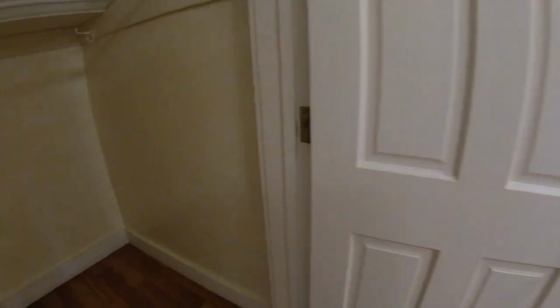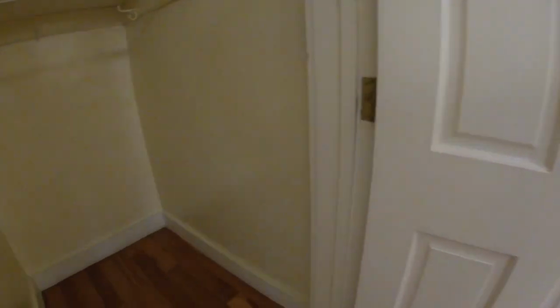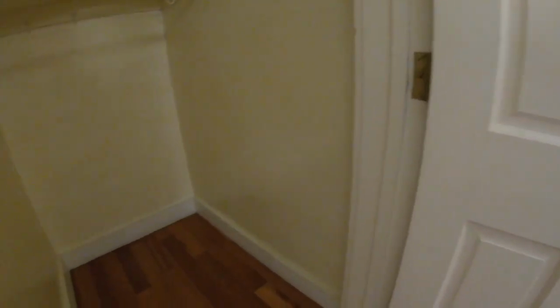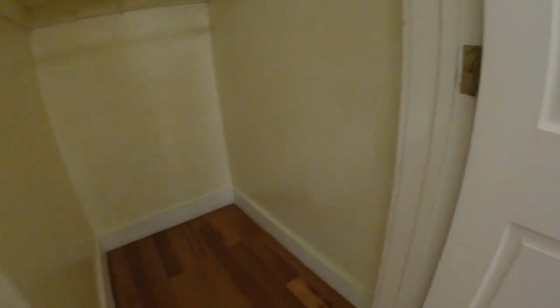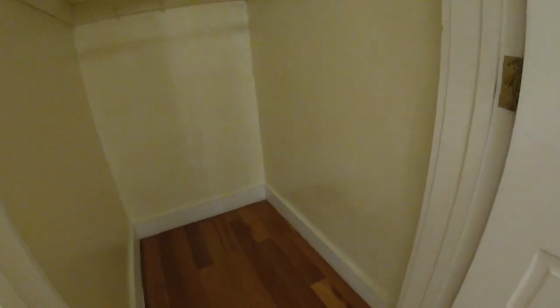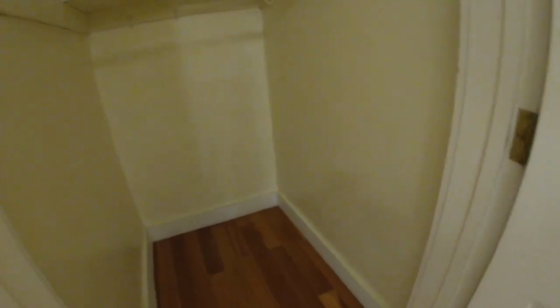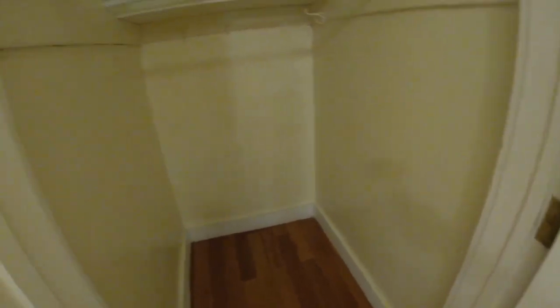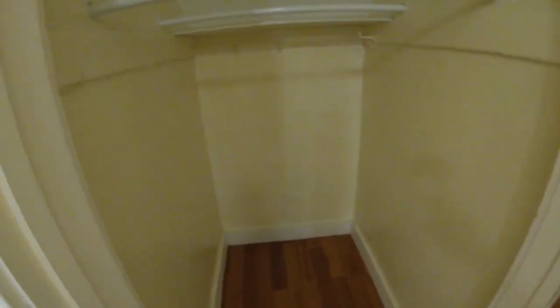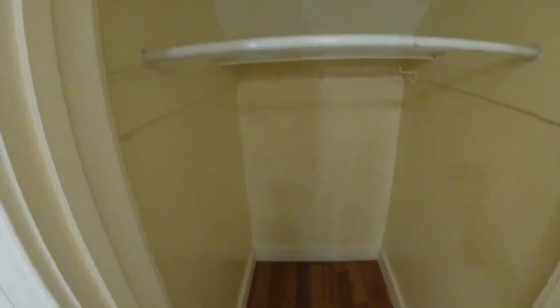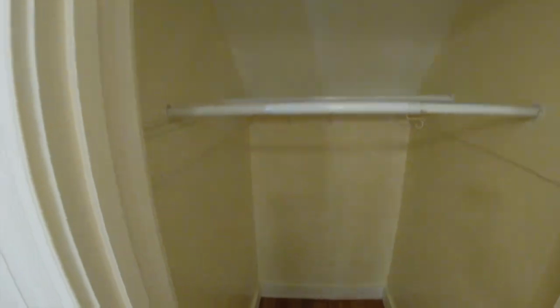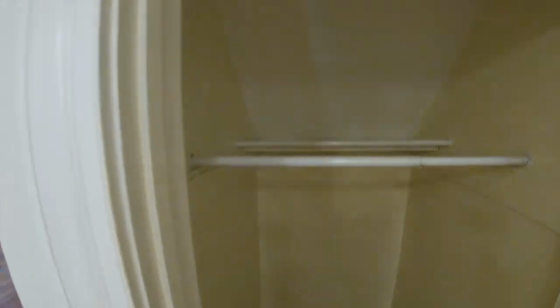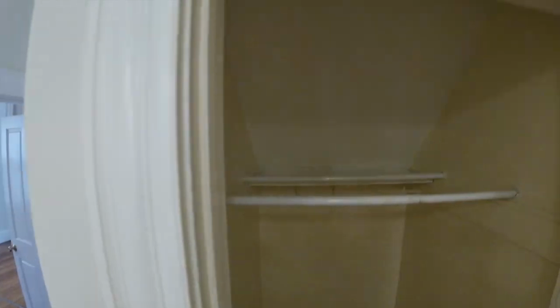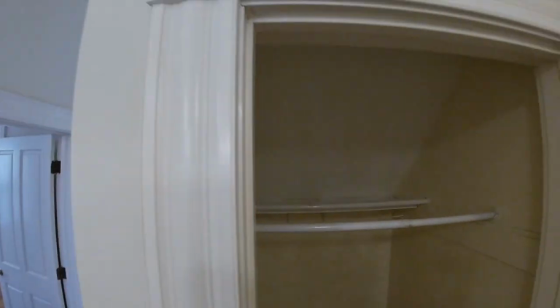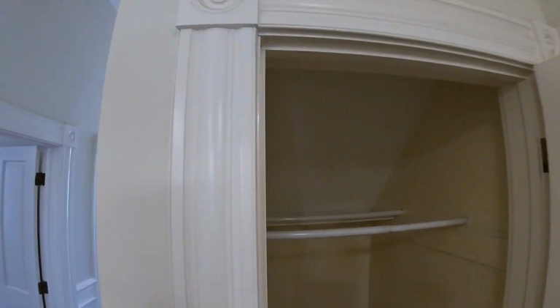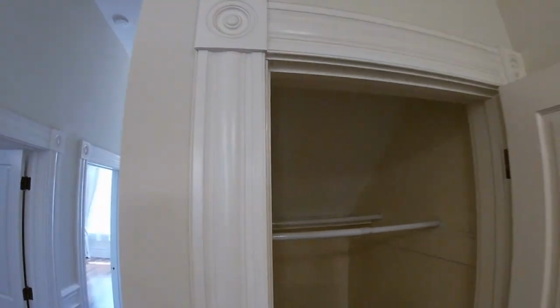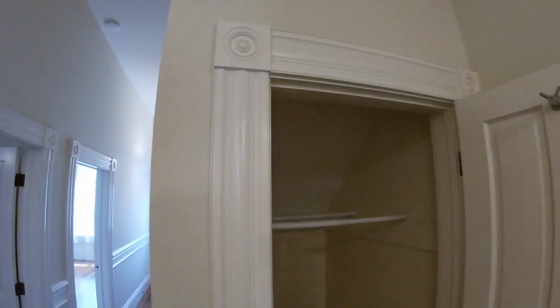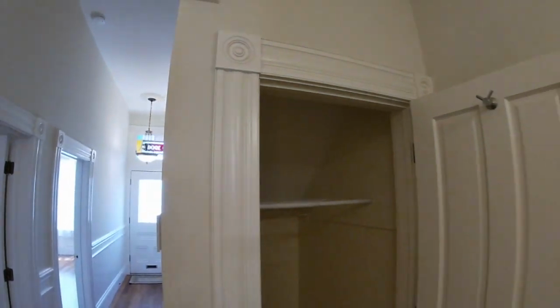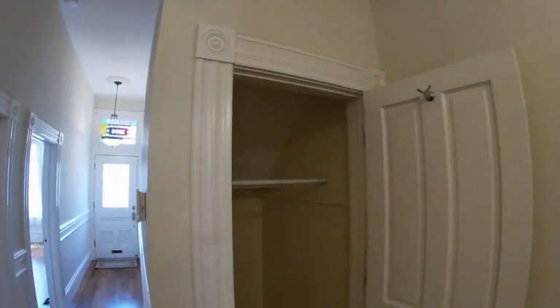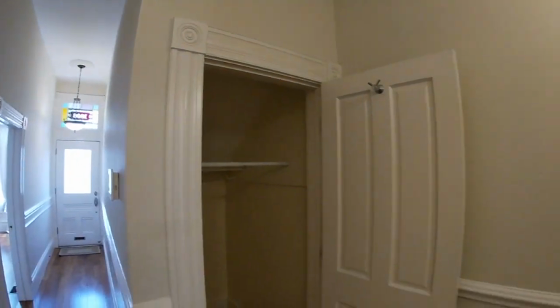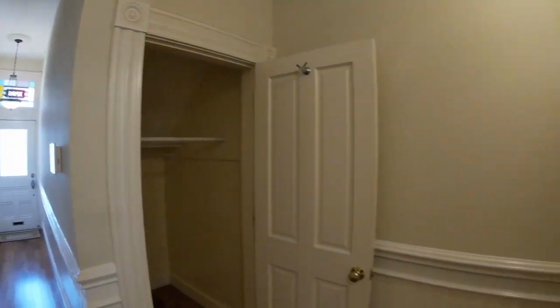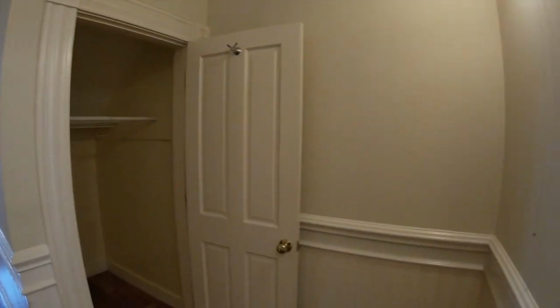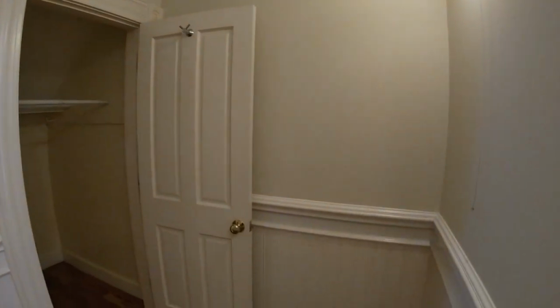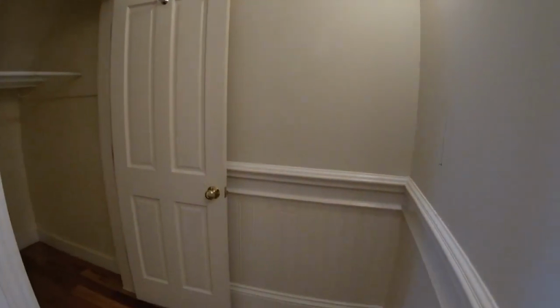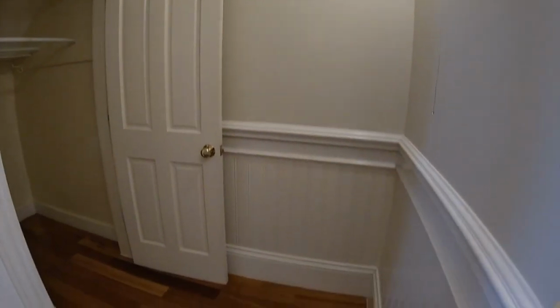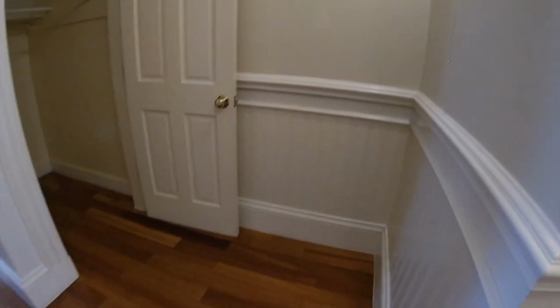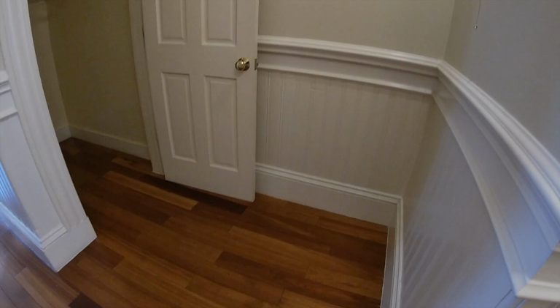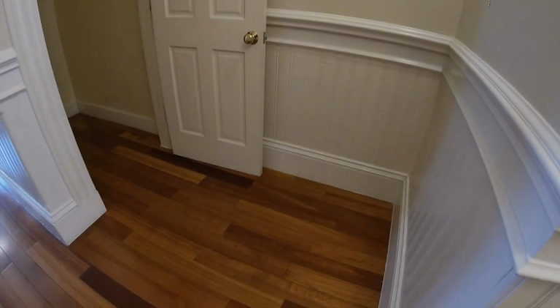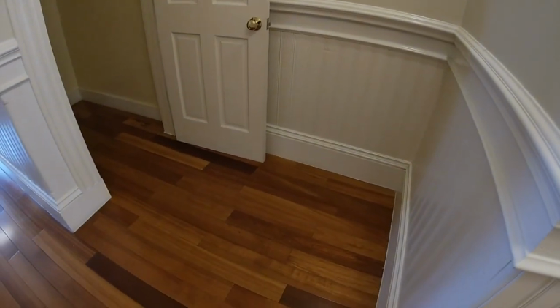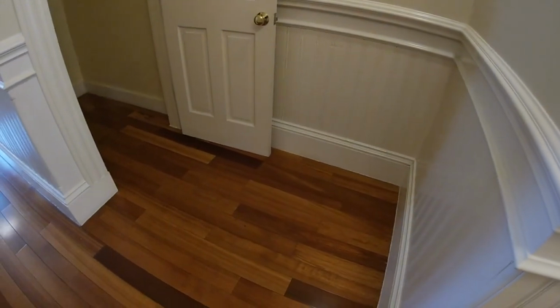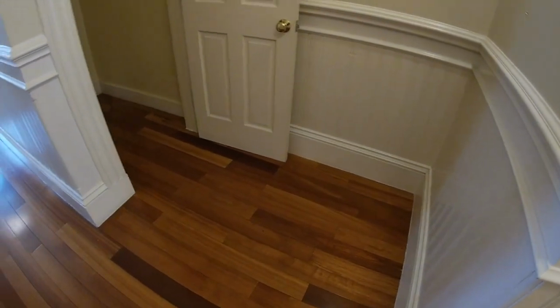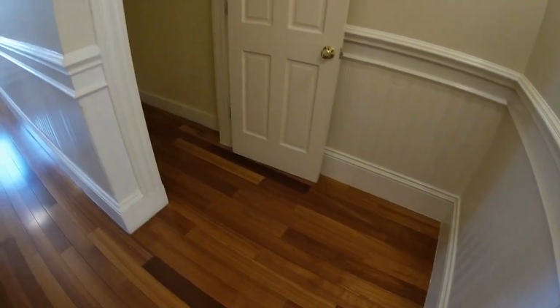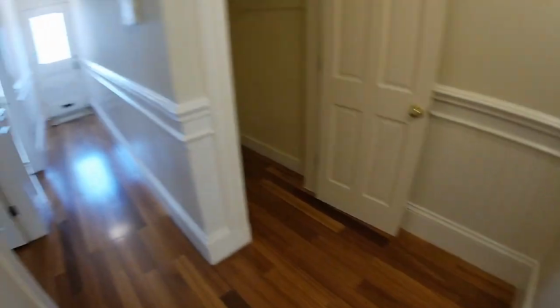Here is a nice closet — it could be a coat closet or a supplemental closet to the bedrooms. There's a double hanging bar system in there.